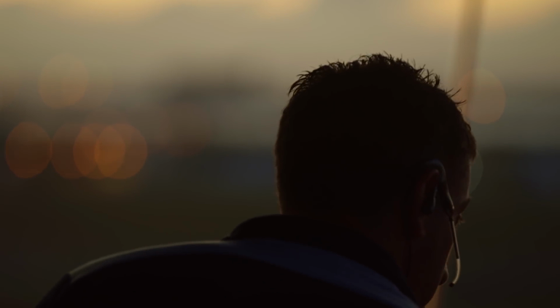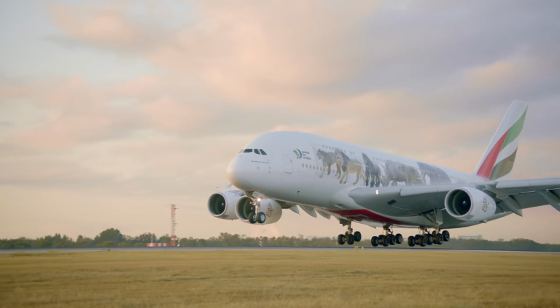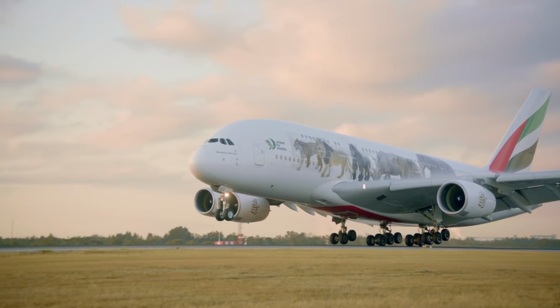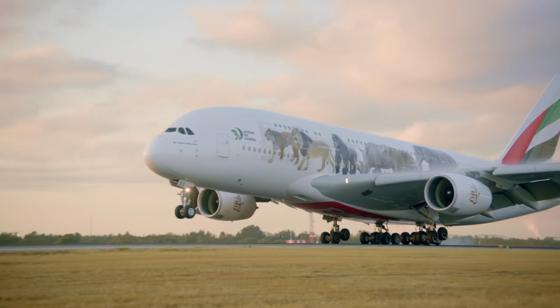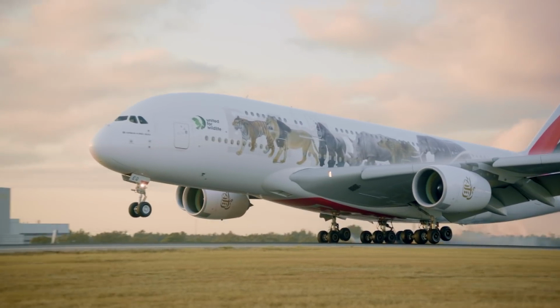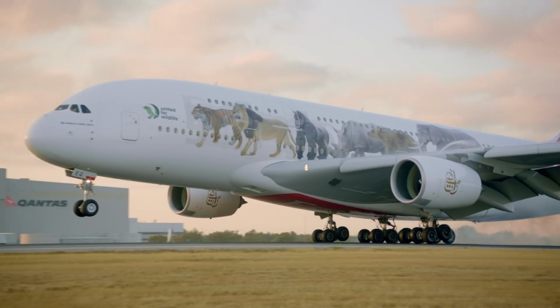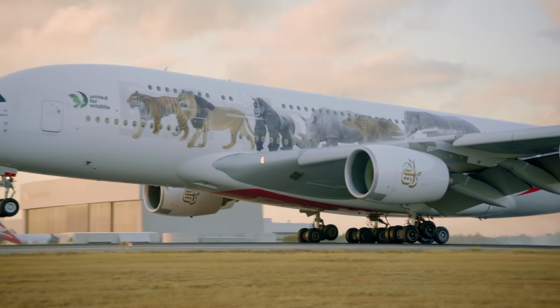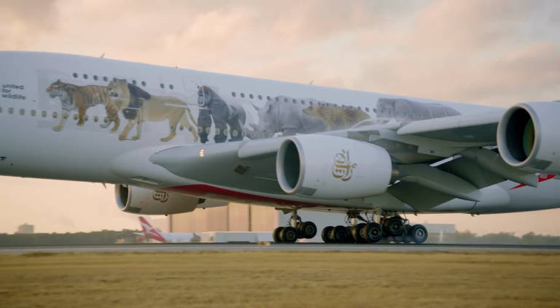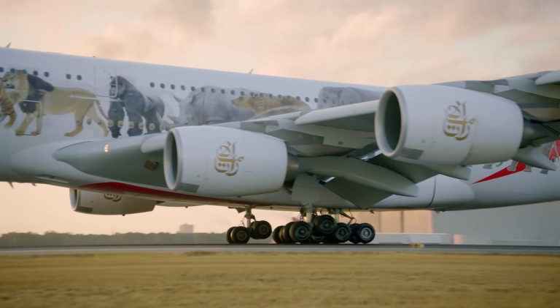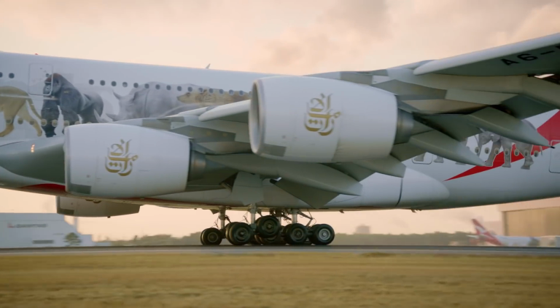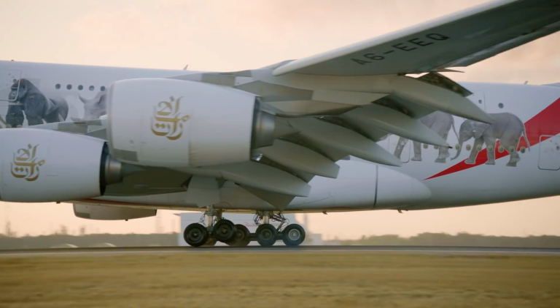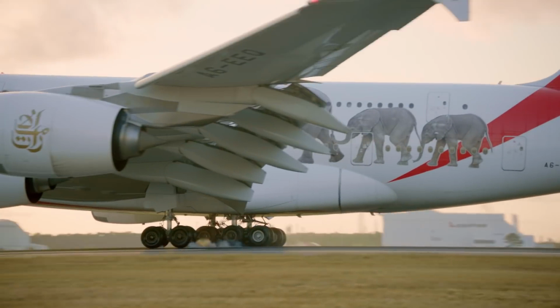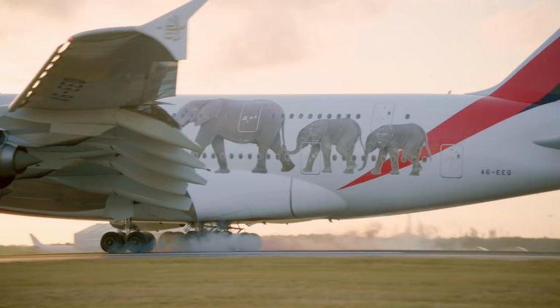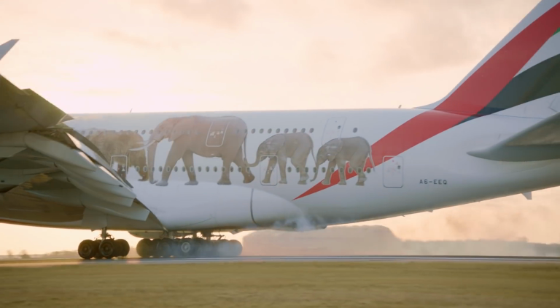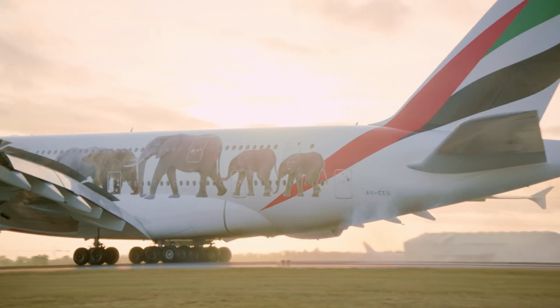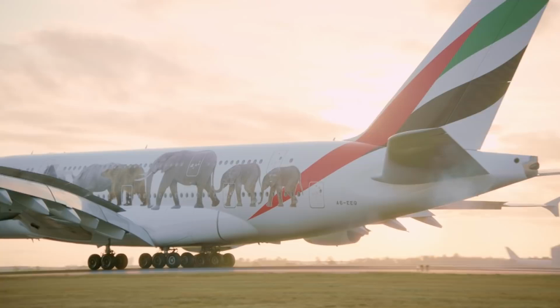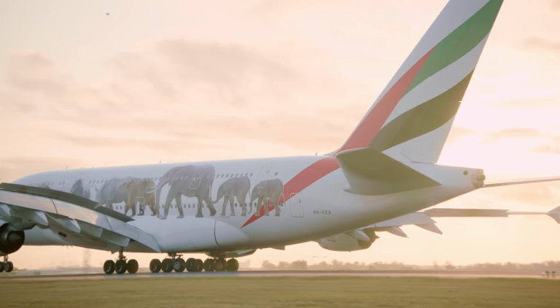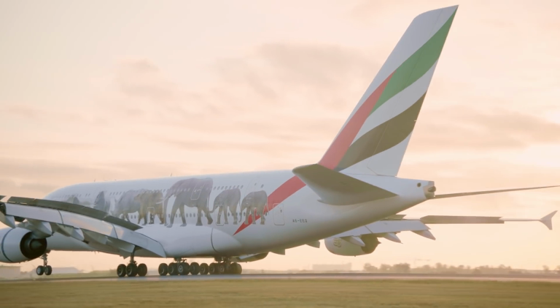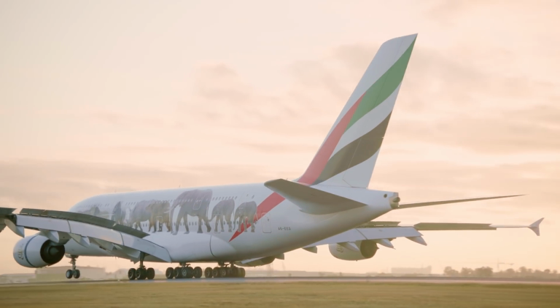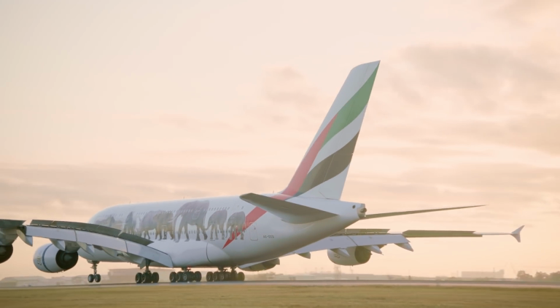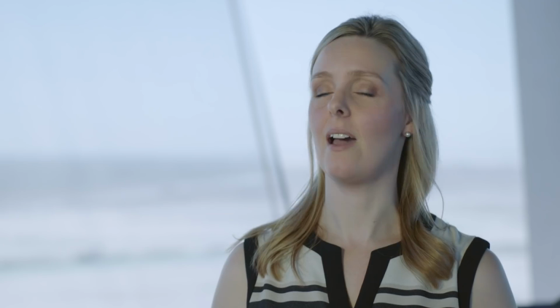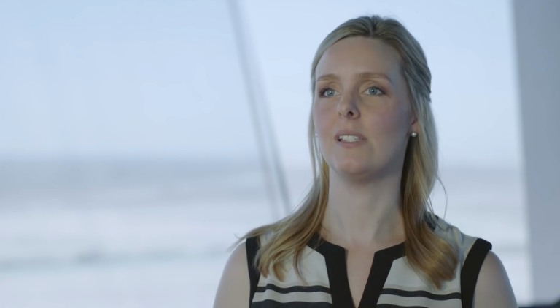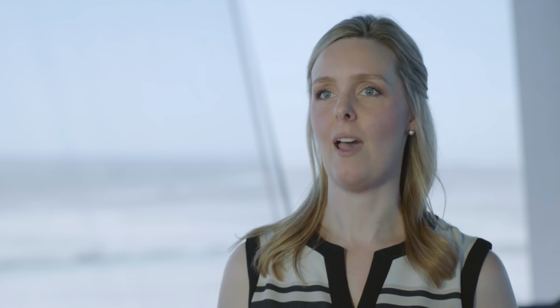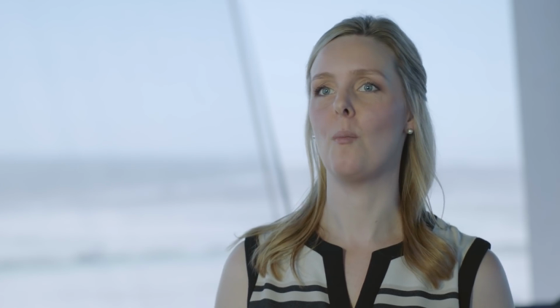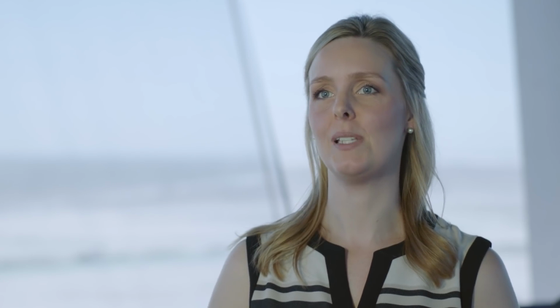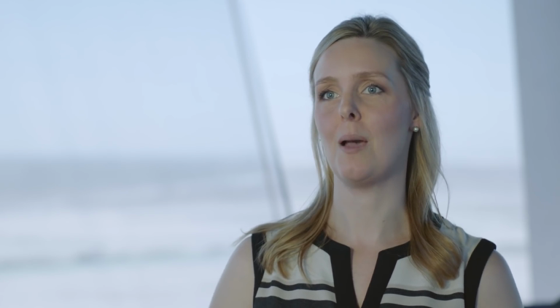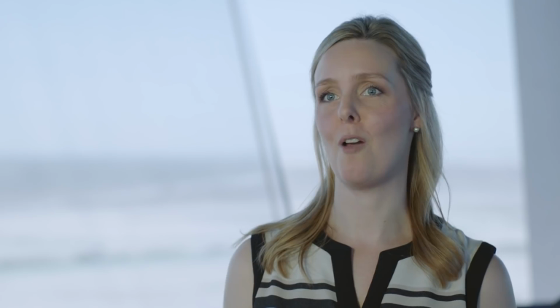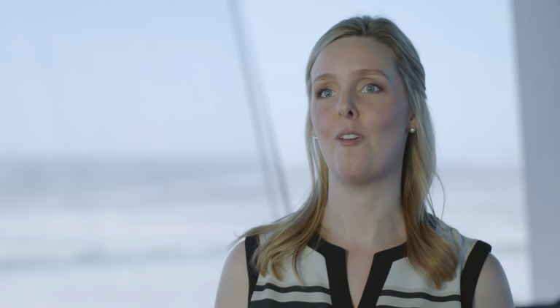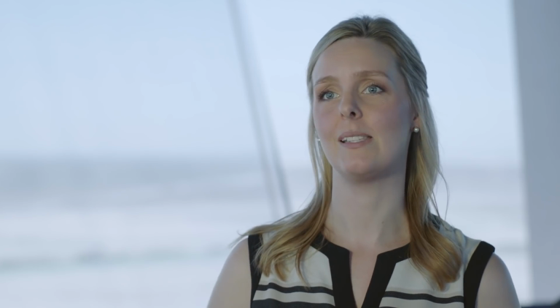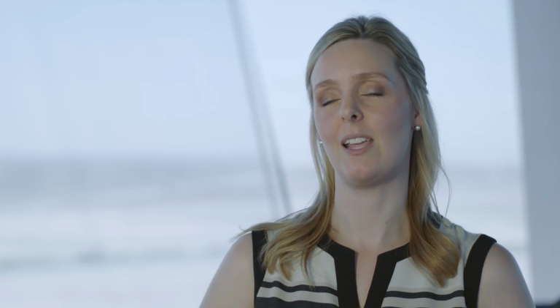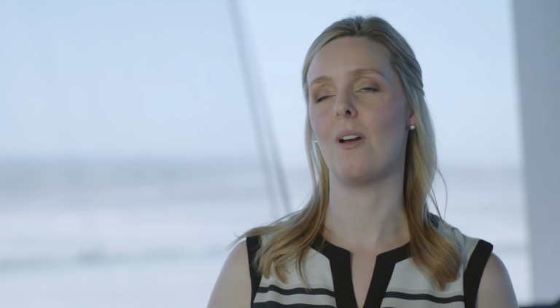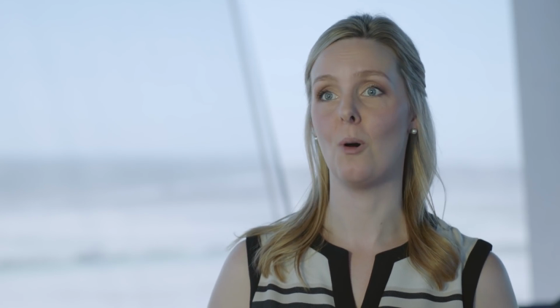I'm extremely proud to be part of this project. I think it's a very important infrastructure undertaking for South East Queensland. It's great for the economy, it's great for jobs, and it's really exciting to have this sort of asset on my doorstep — to be able to drive 25 minutes and get anywhere in the world.